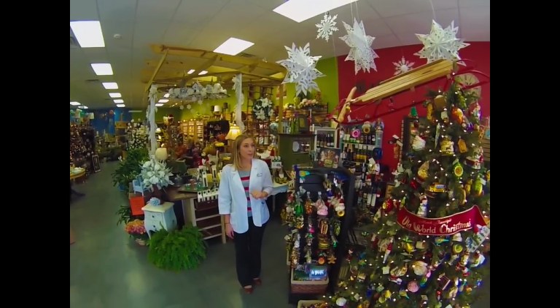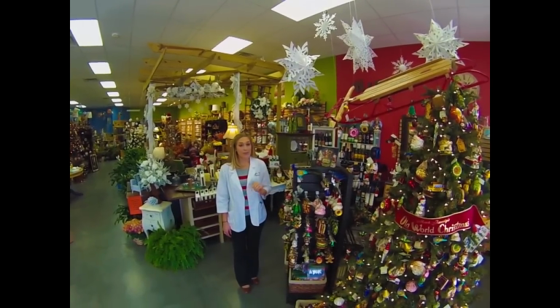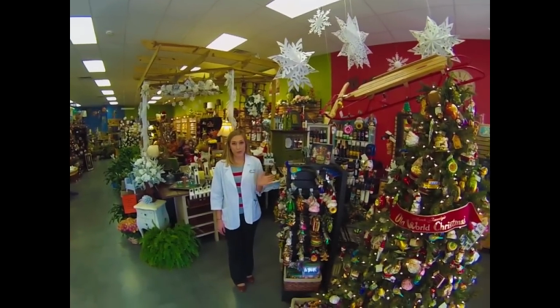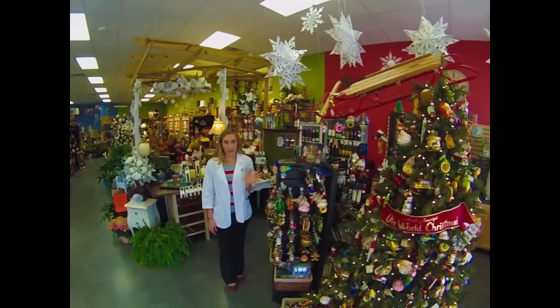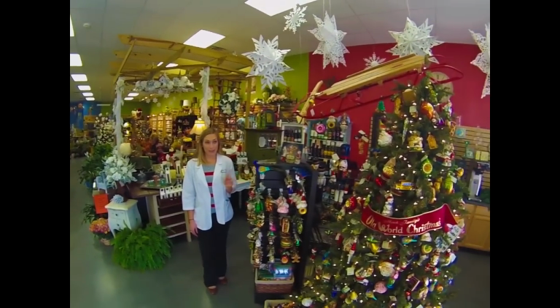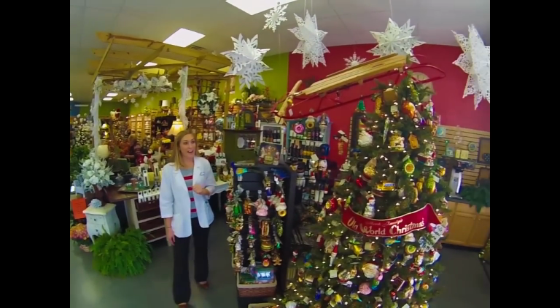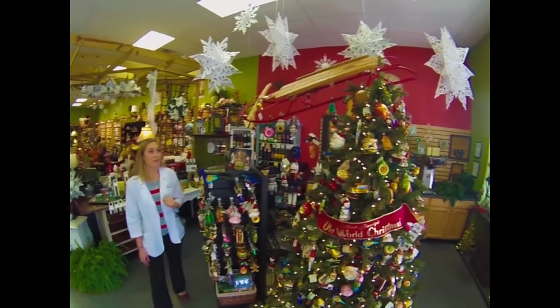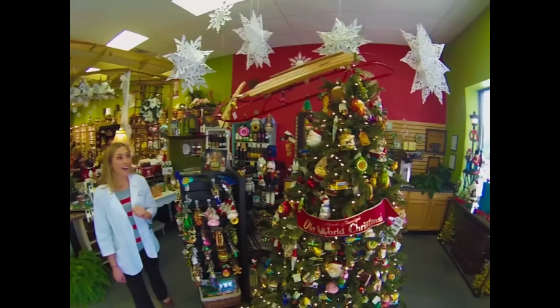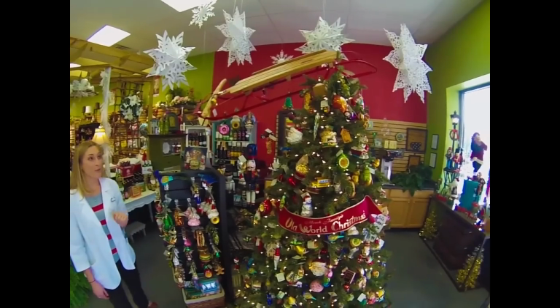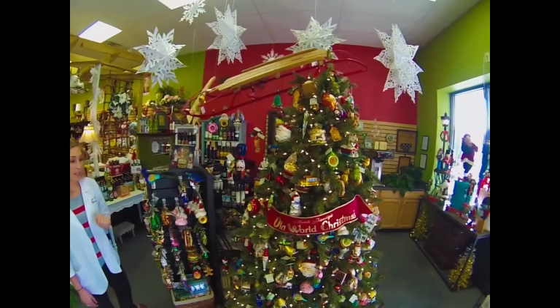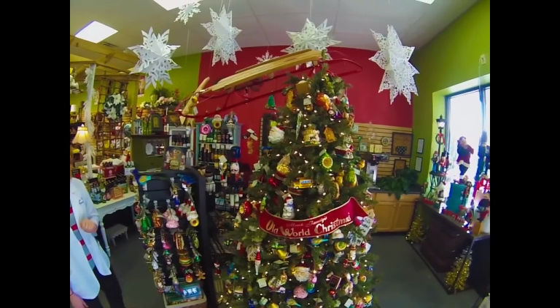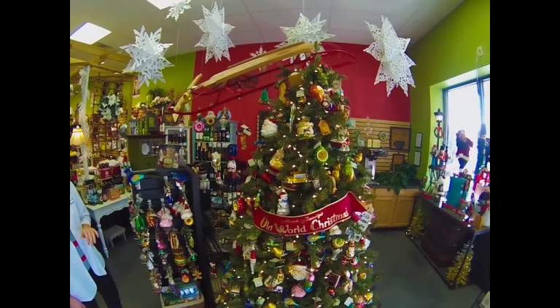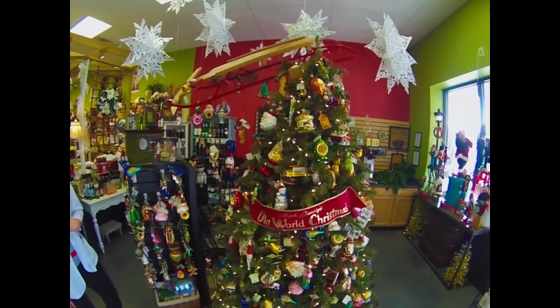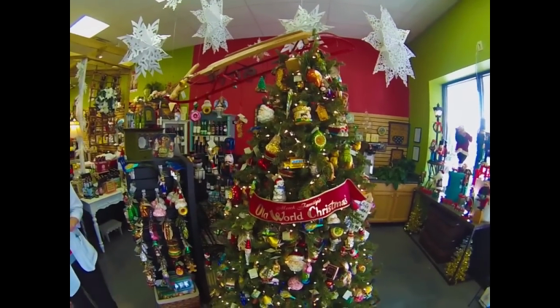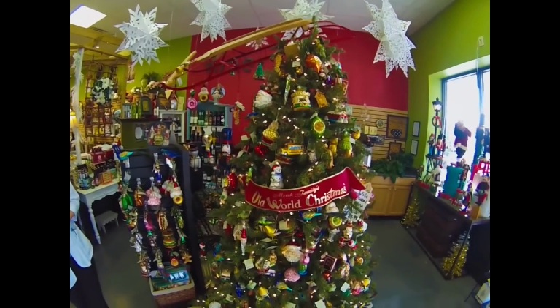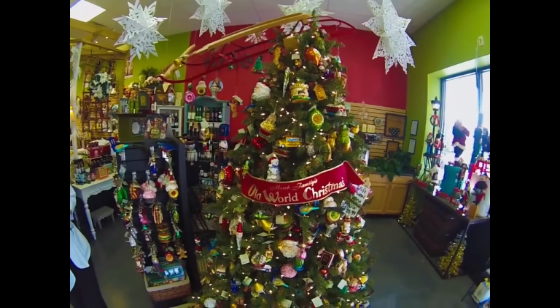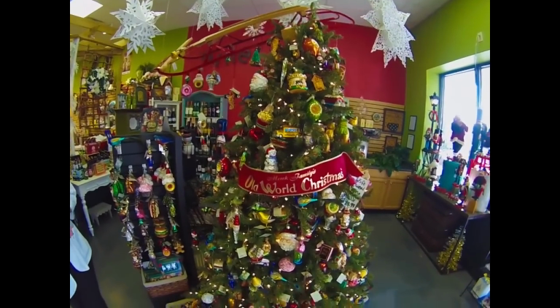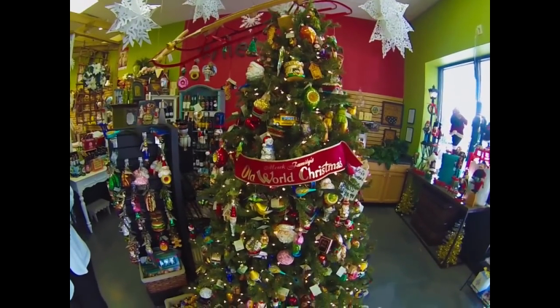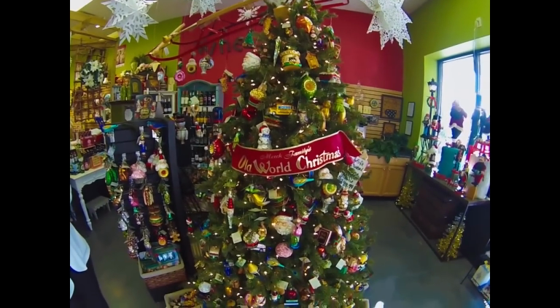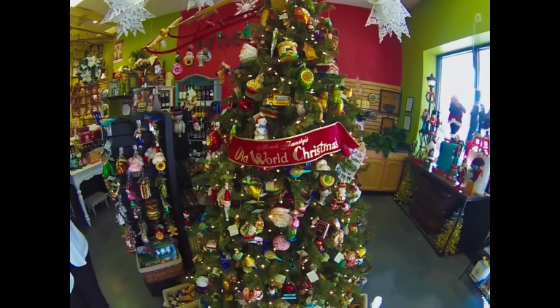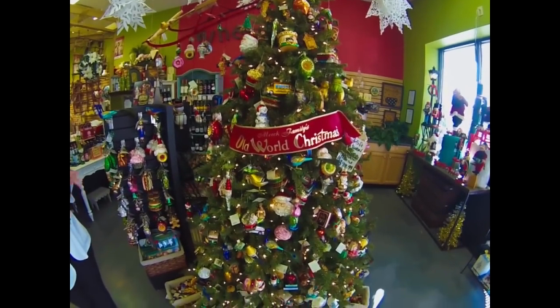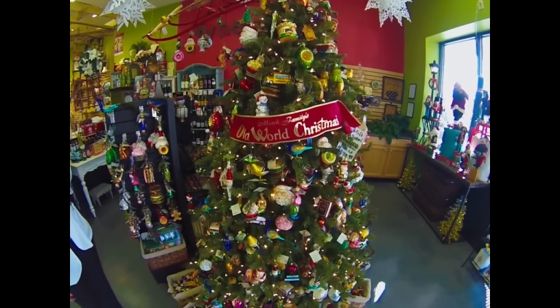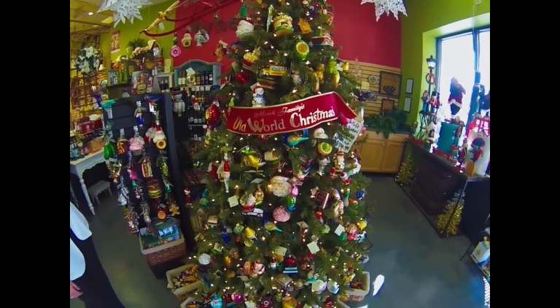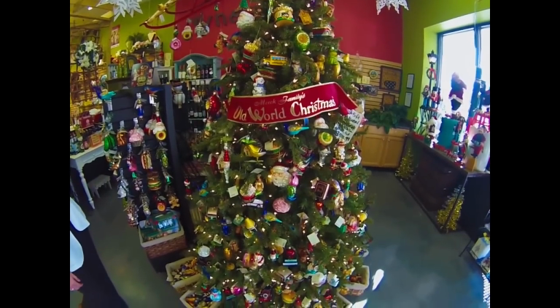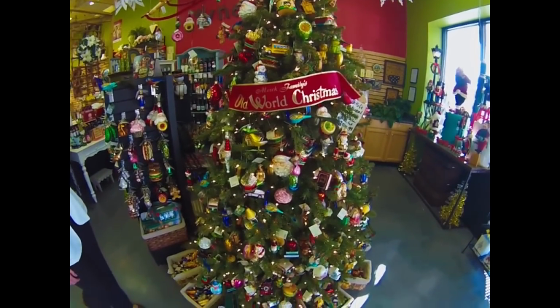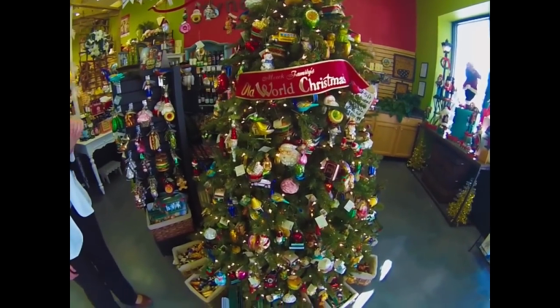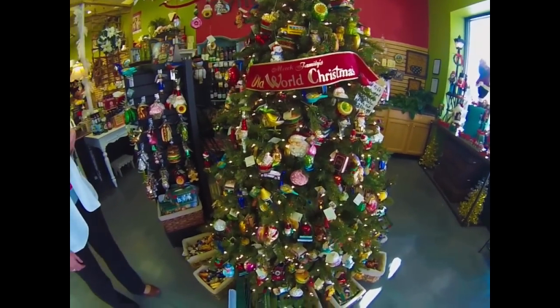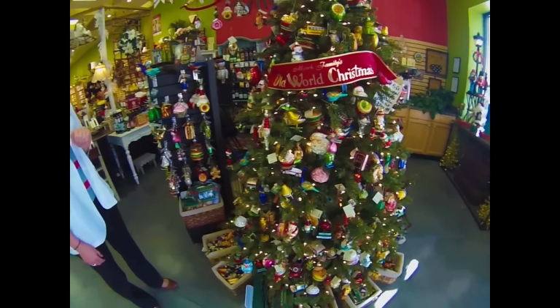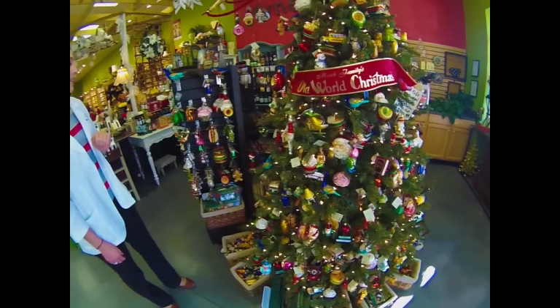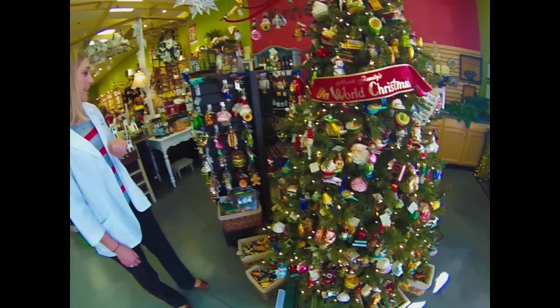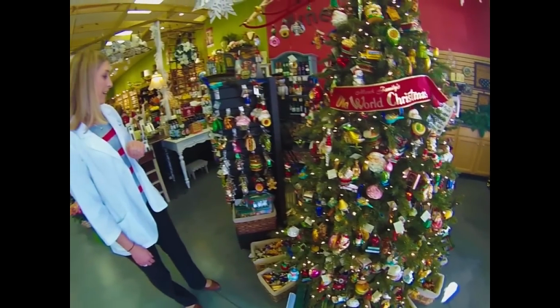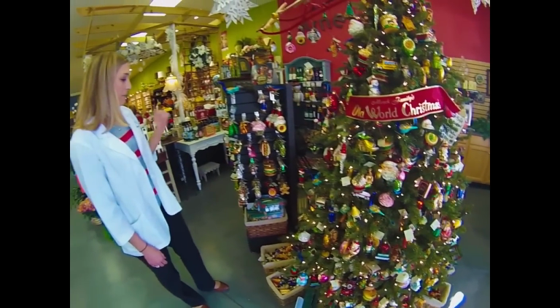Starting with the Old World Tree, we have a variety of ornaments for you to deck your trees with at home — anything from animals to food items and people.